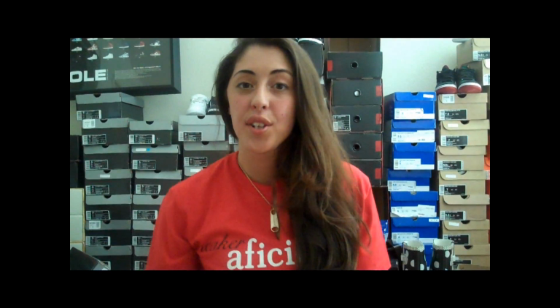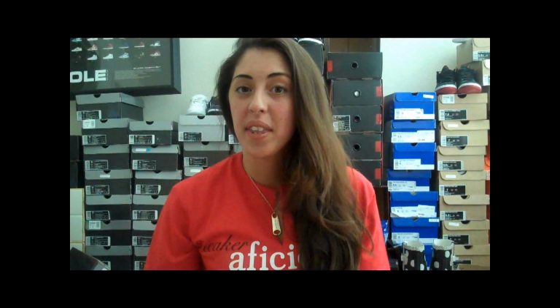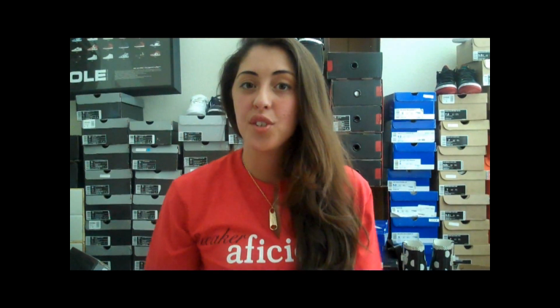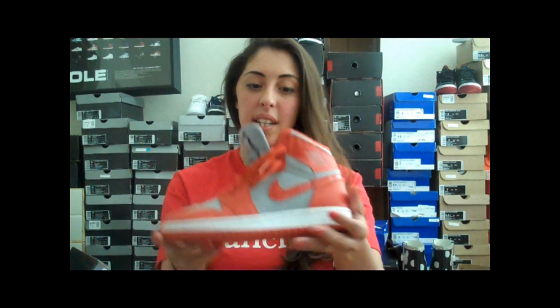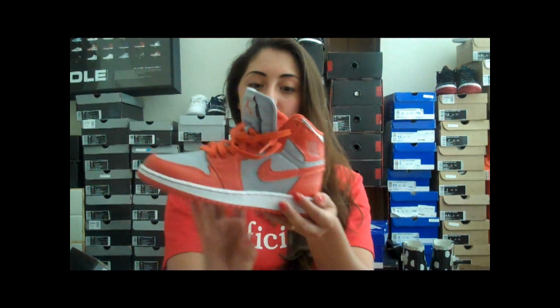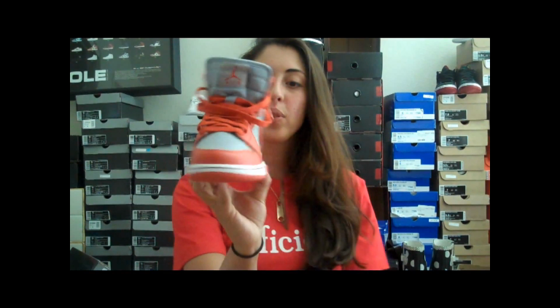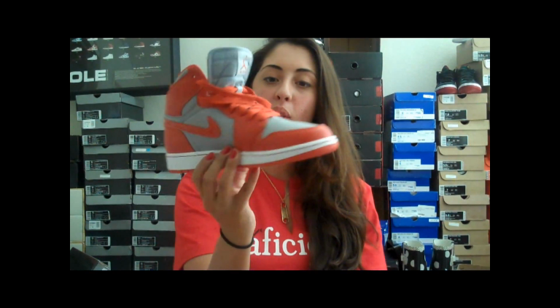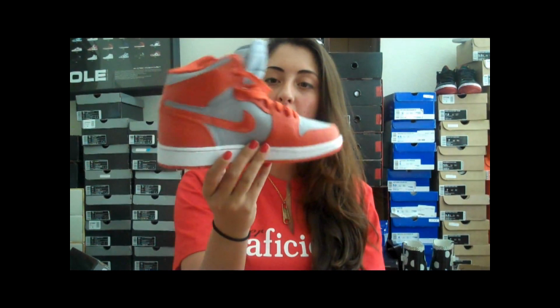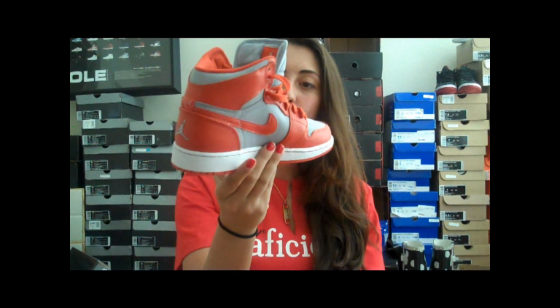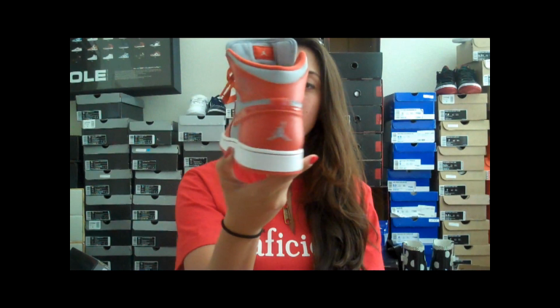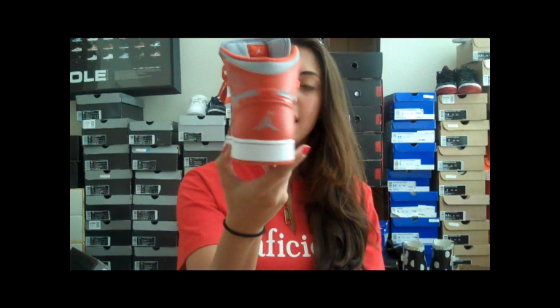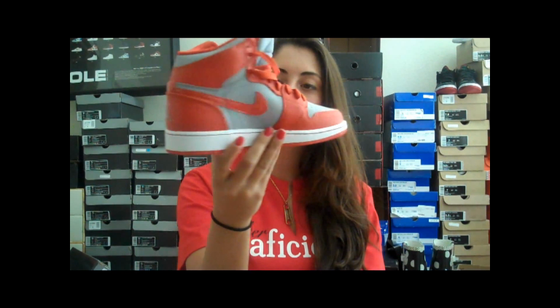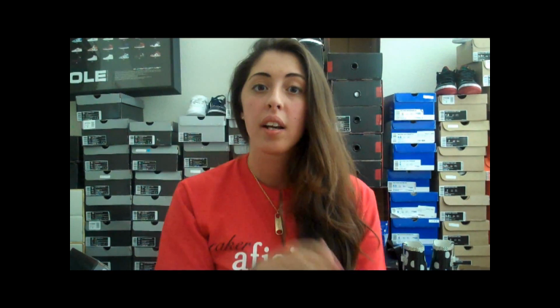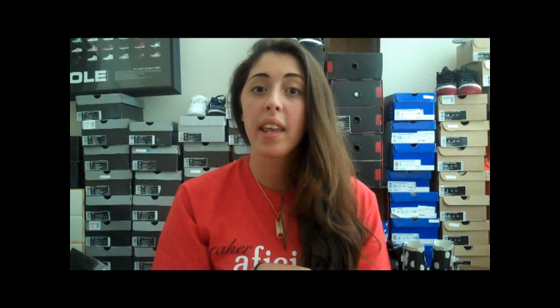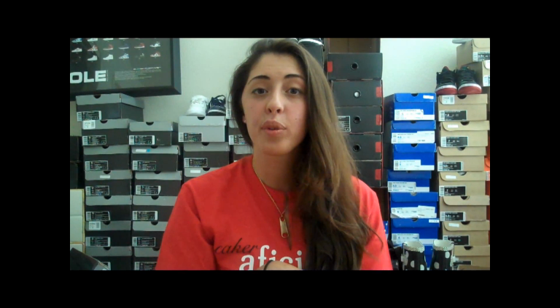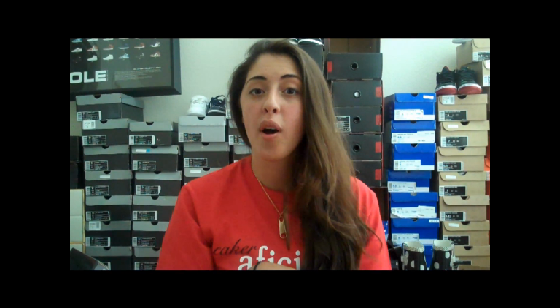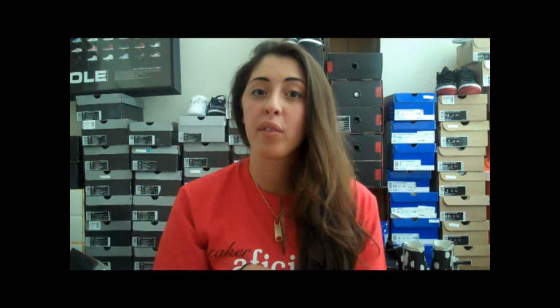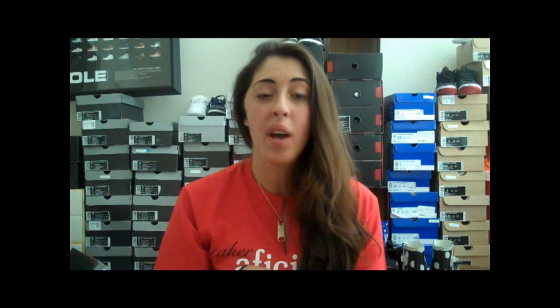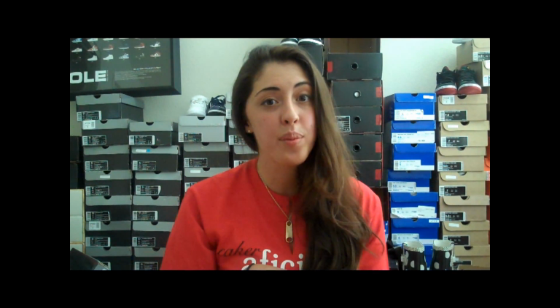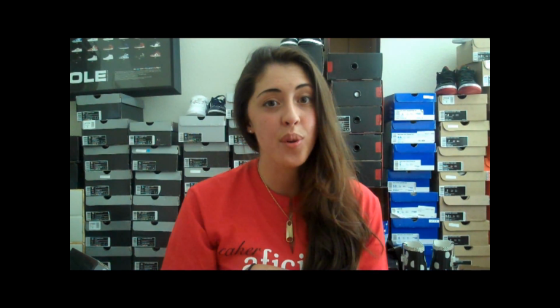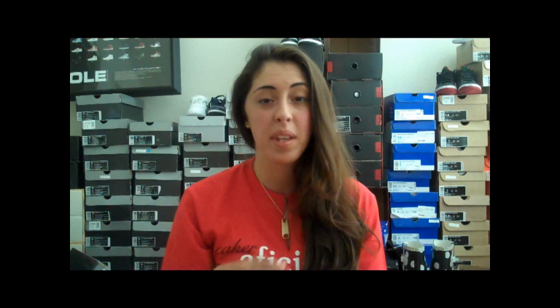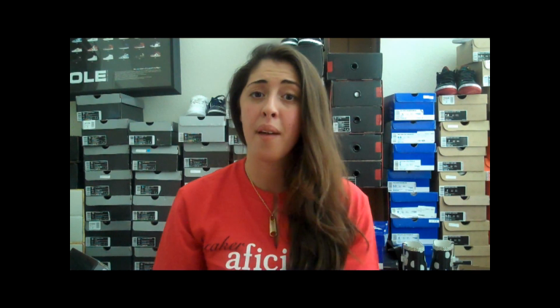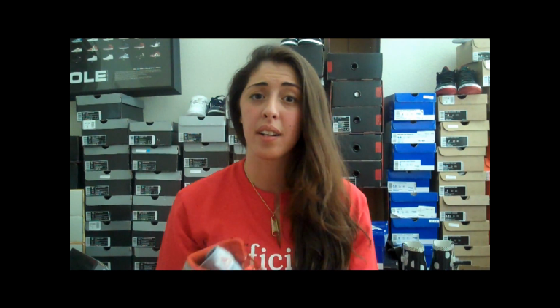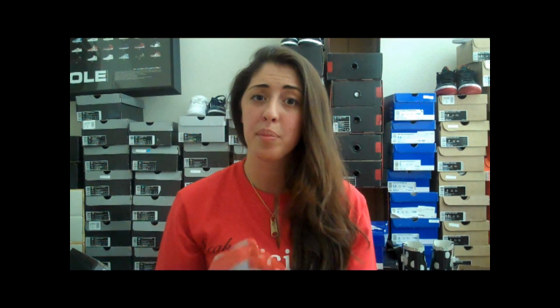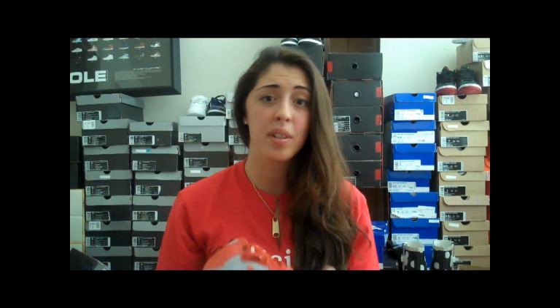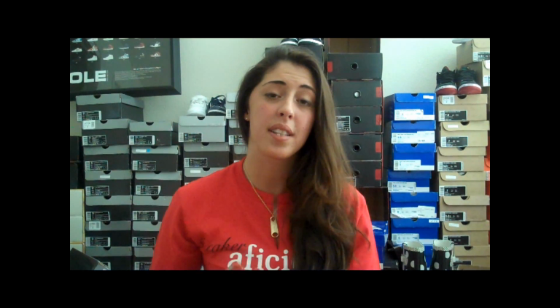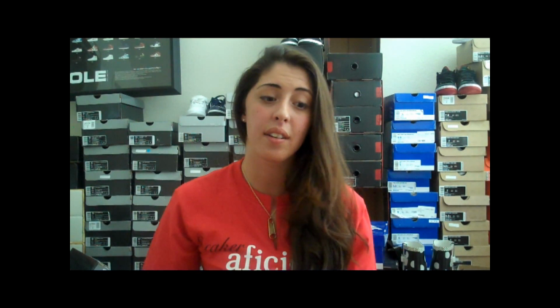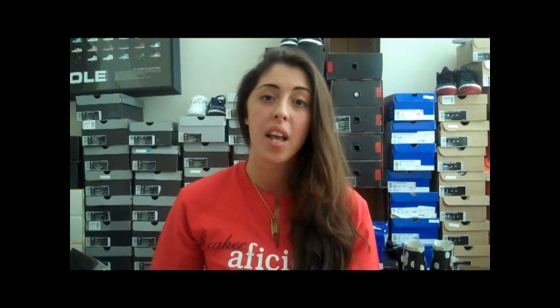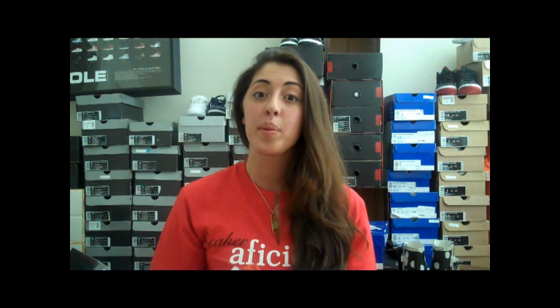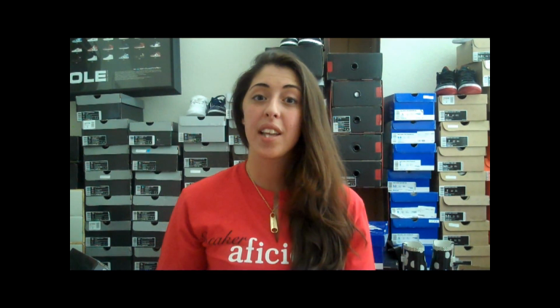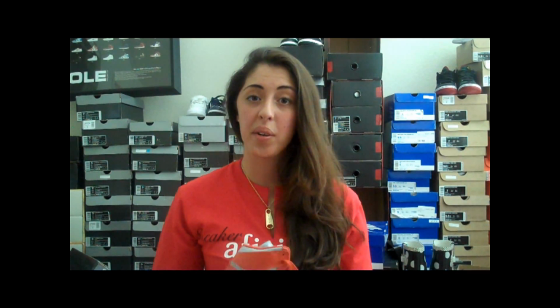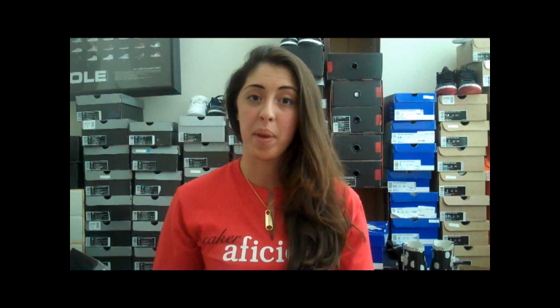So DeViva here. I did a video review on the Air Jordan 1, the orange and worst braids. Comment, like, and subscribe on my review, and I hope you enjoyed it because I haven't seen a lot of people talking about these sneakers. So maybe you'll decide to go out and cop a pair.